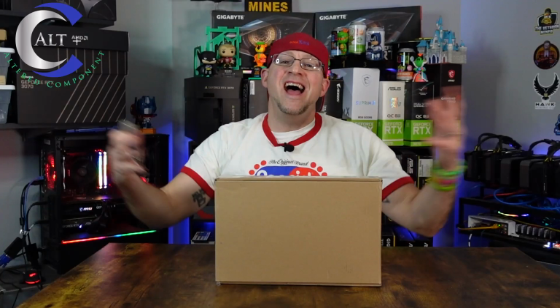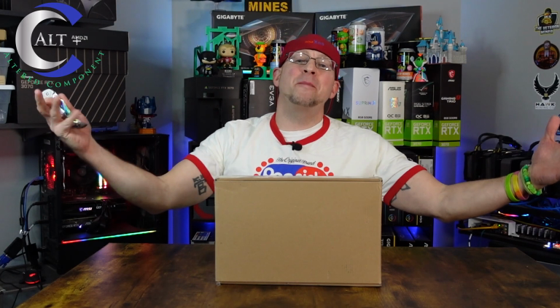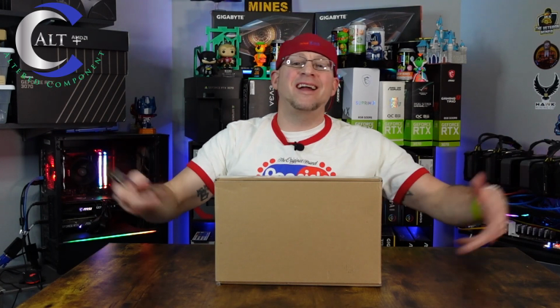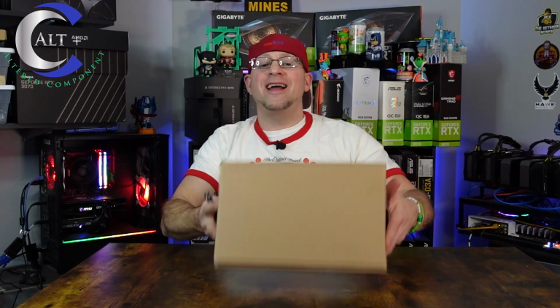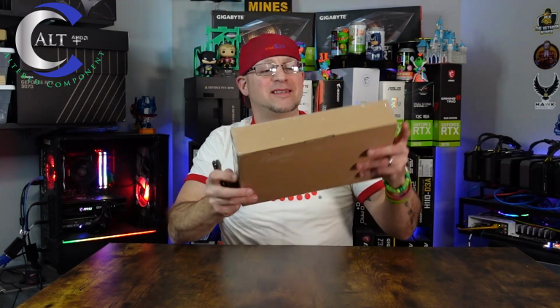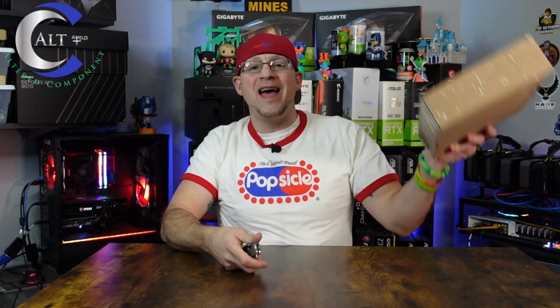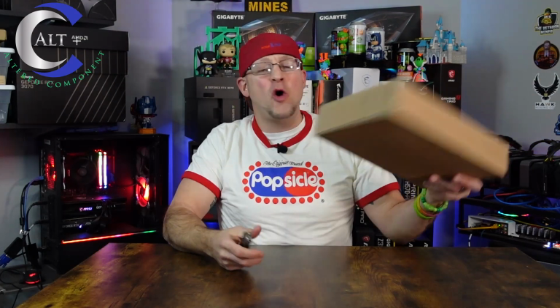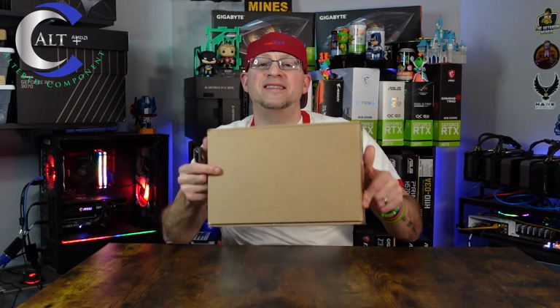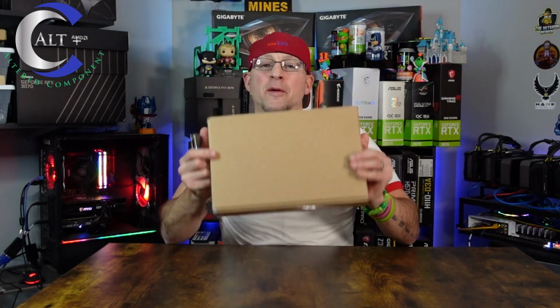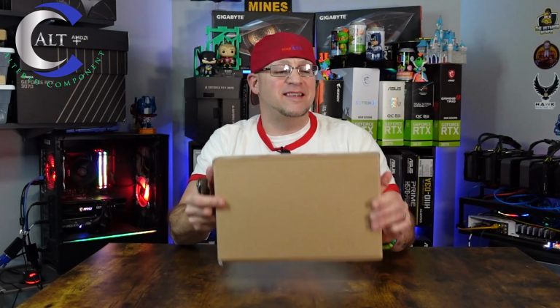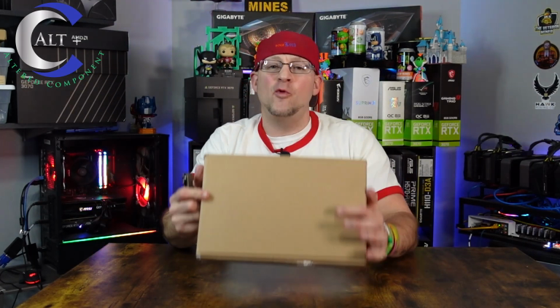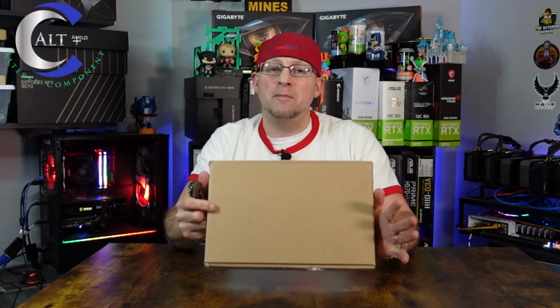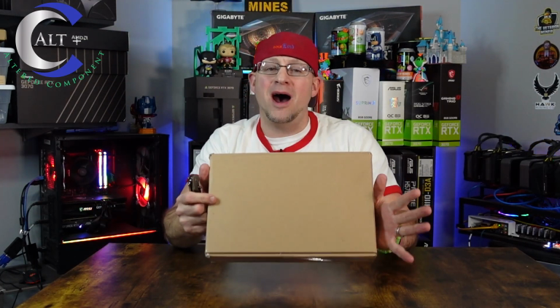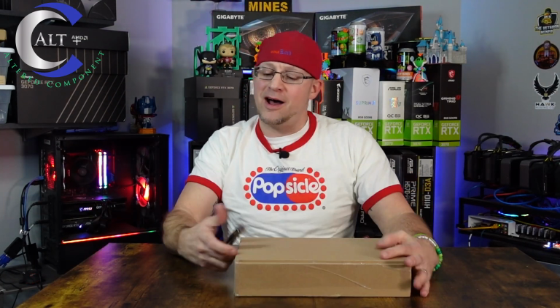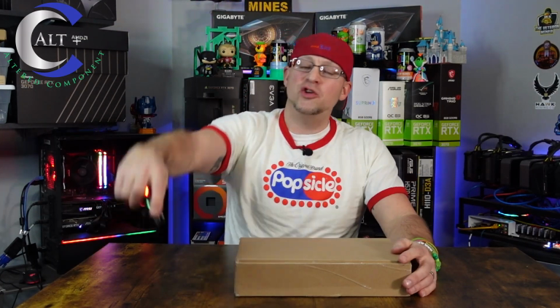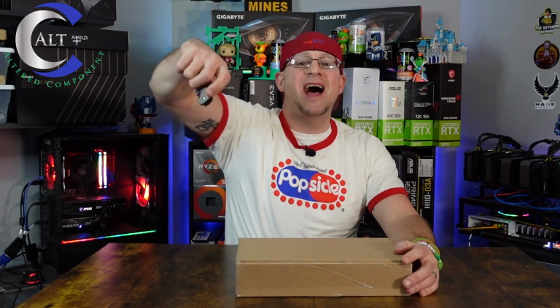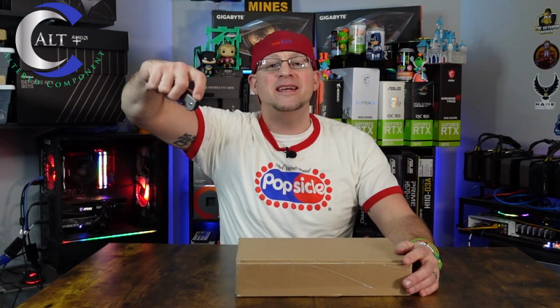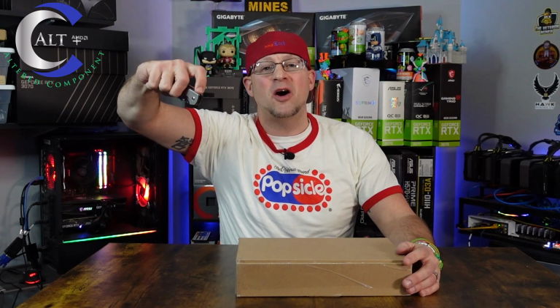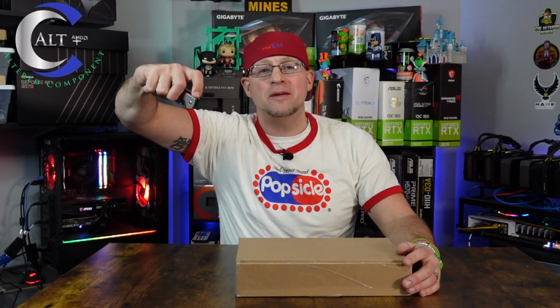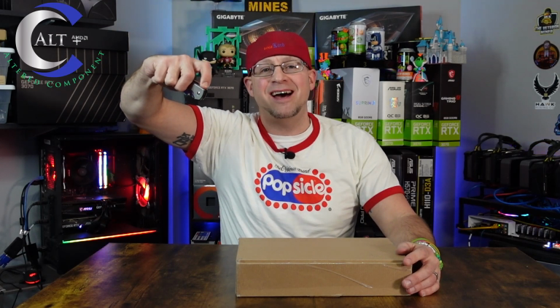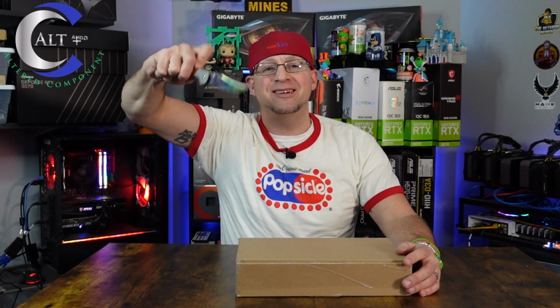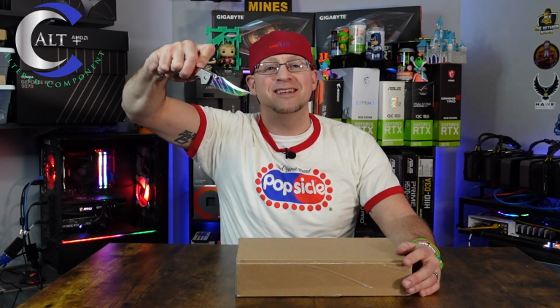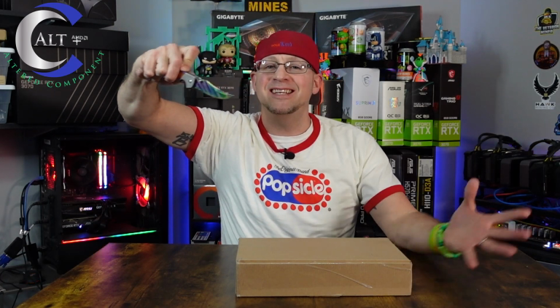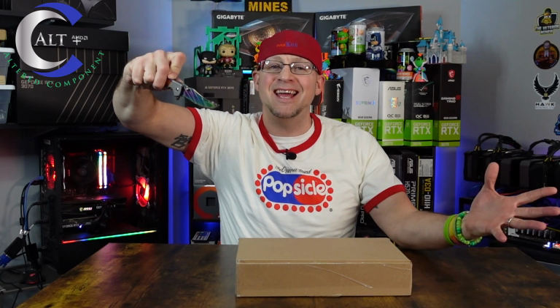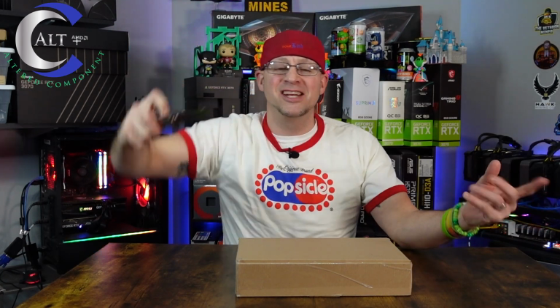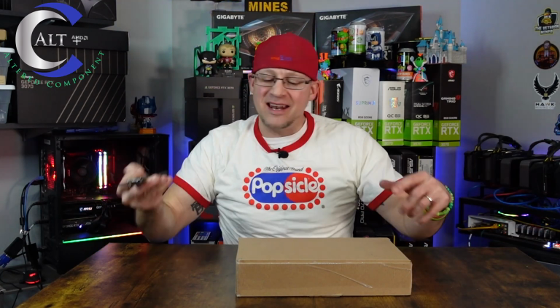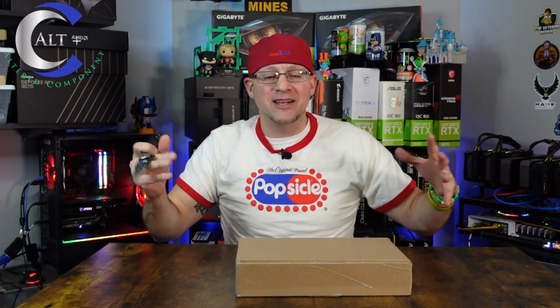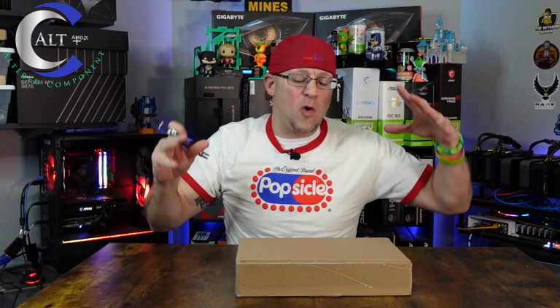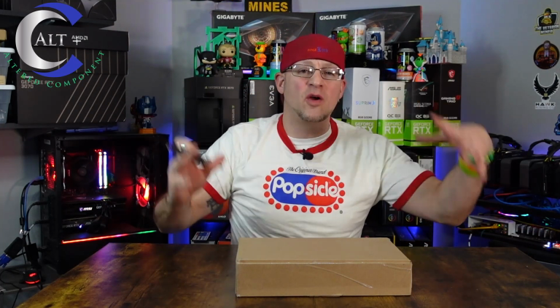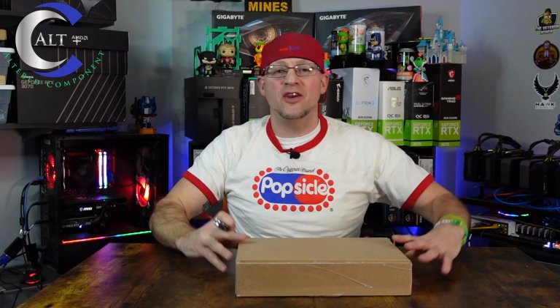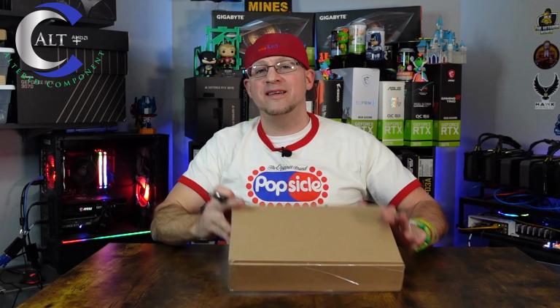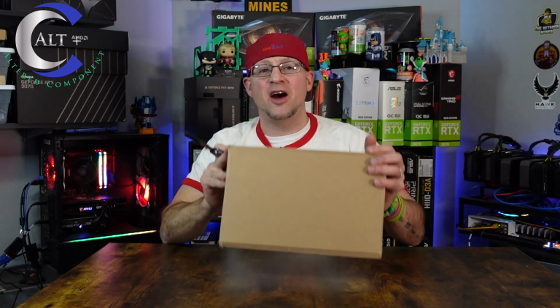And we're back! Alright, so let's go ahead and open this thing up and see what's in the box! RGB knife — that never gets old.